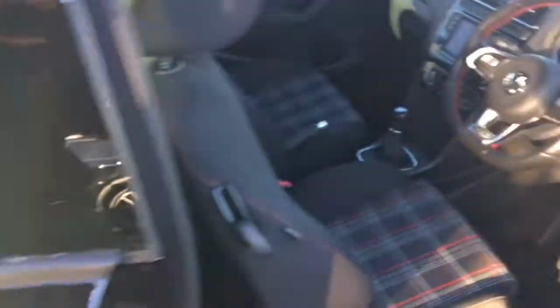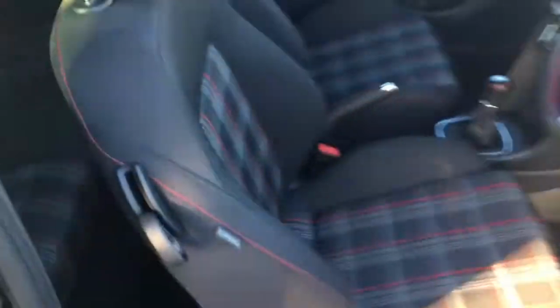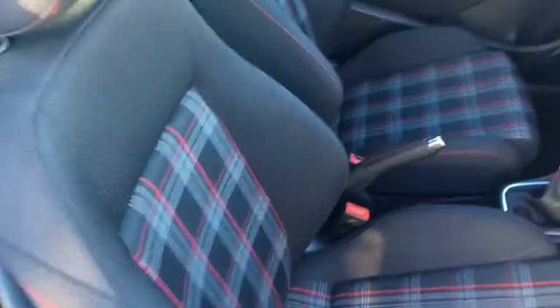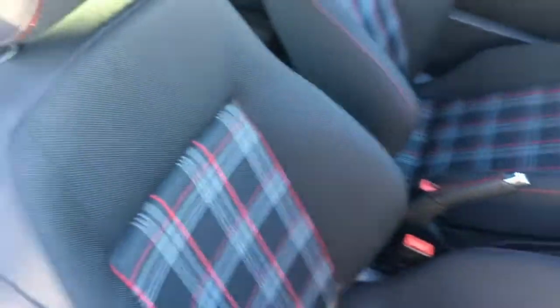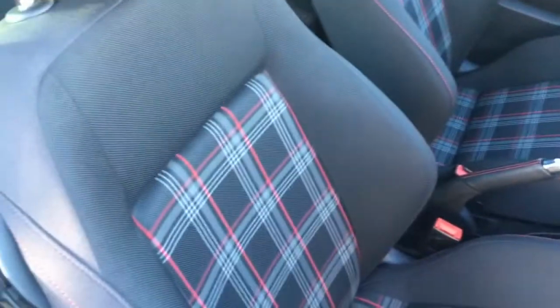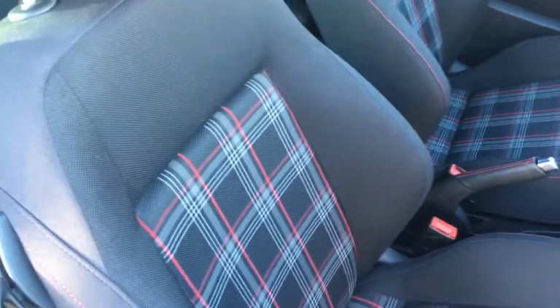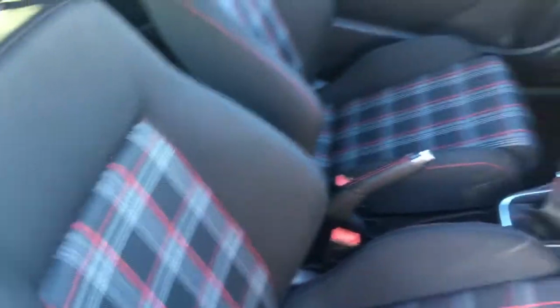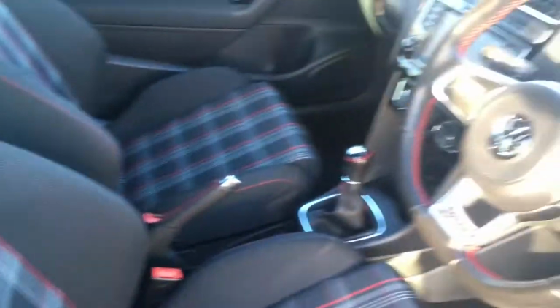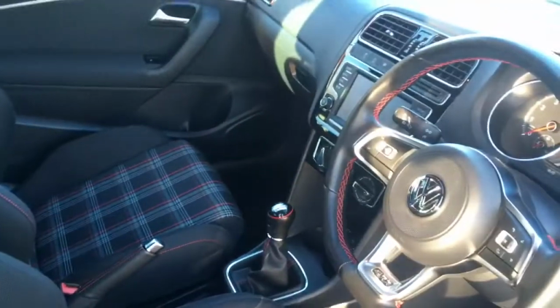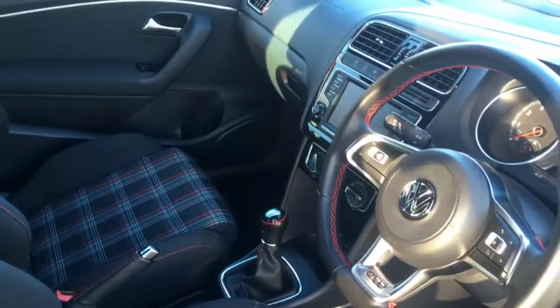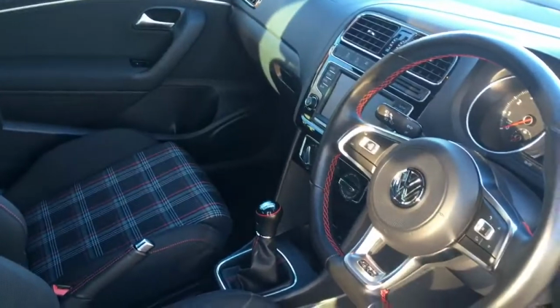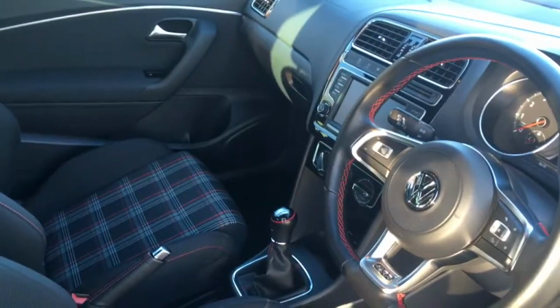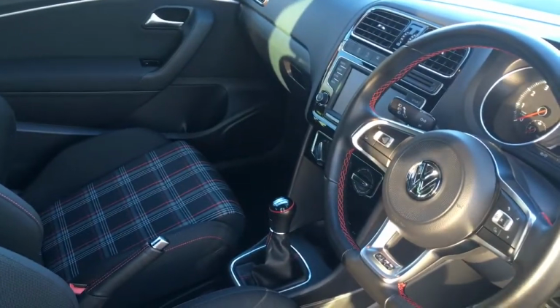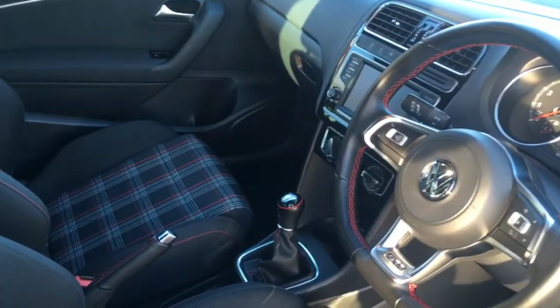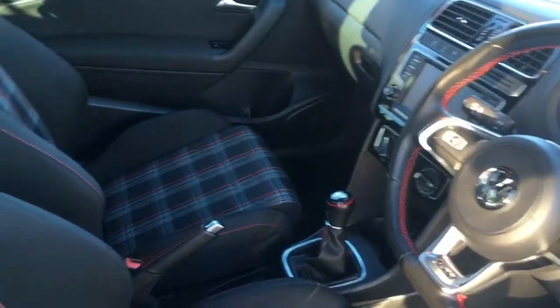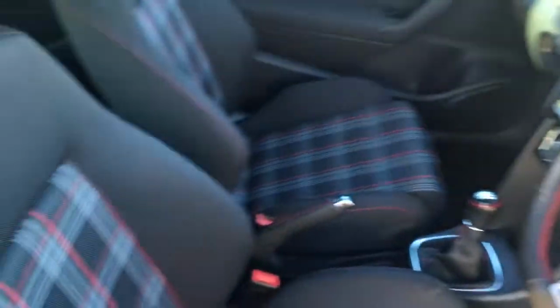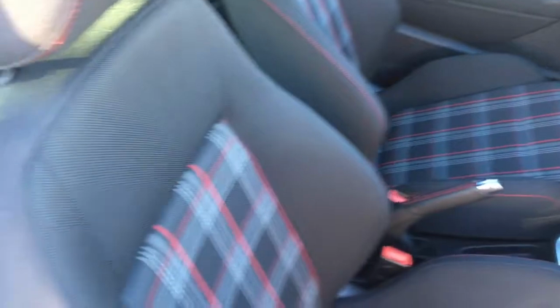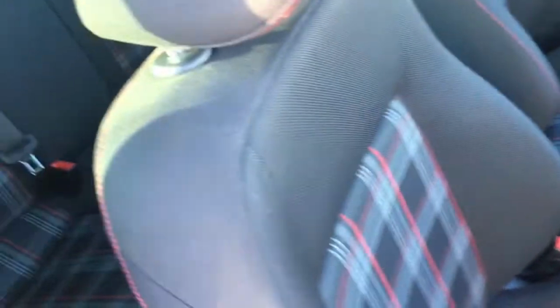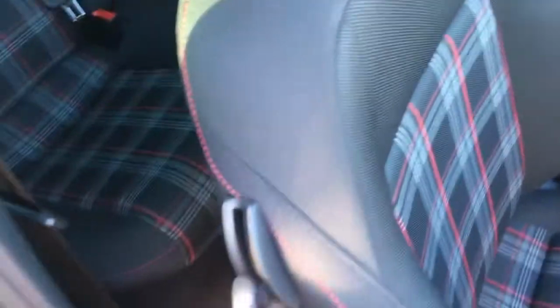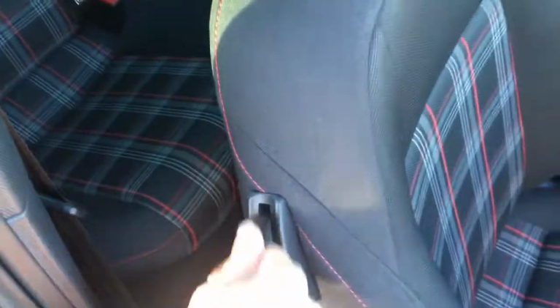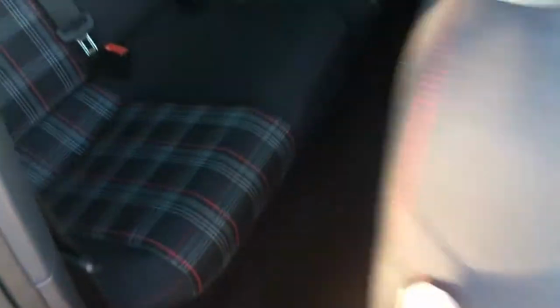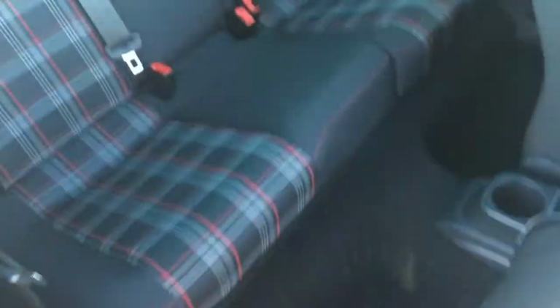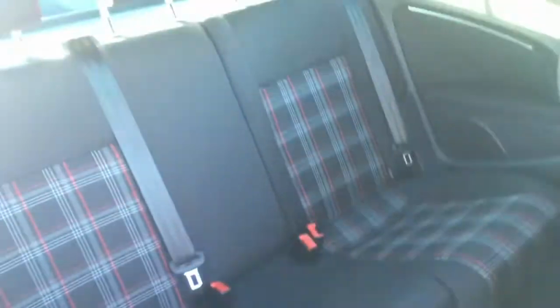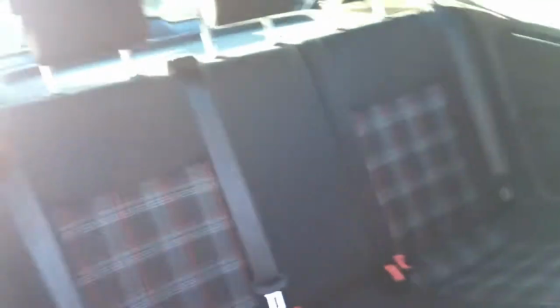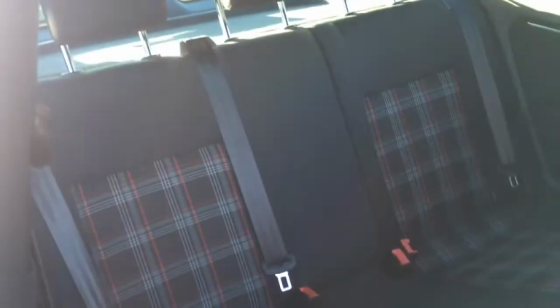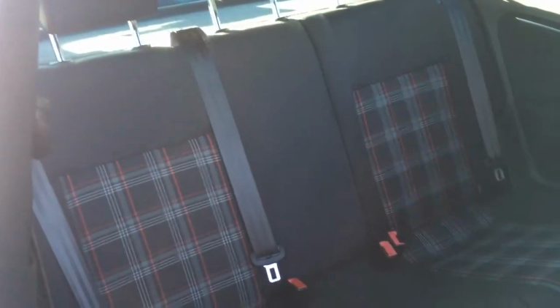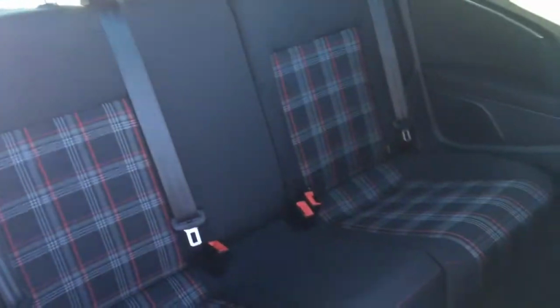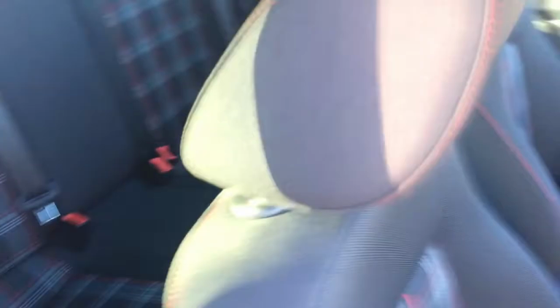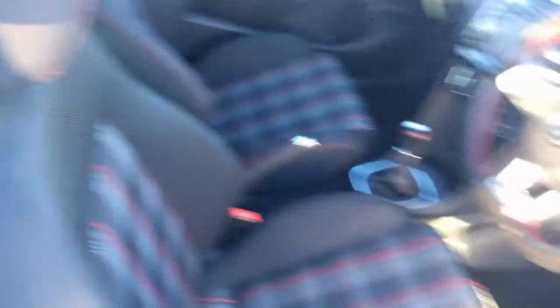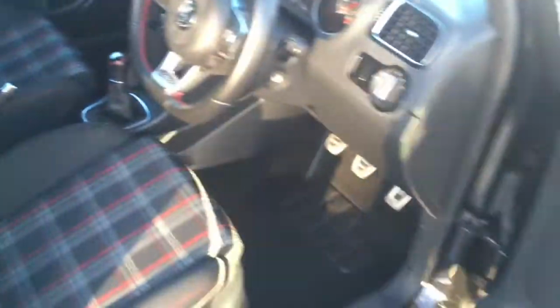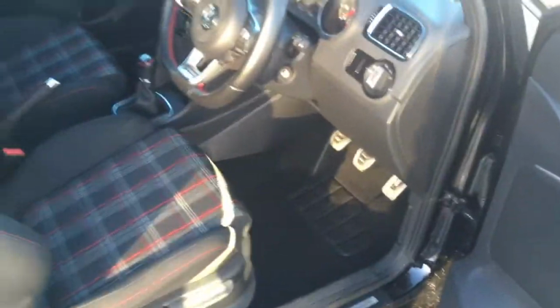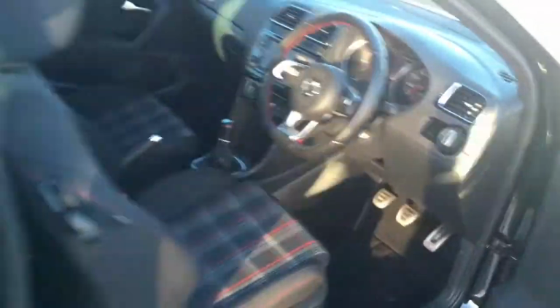Quick peek at the interior — we've got some really stylish and comfortable cloth upholstery and some great features to get onto a bit later on in the video. Now it's a three-door car, but if you do need to get into the back, the front seats go forward with one hand, so it just makes life nice and simple when you're getting into the back seats.